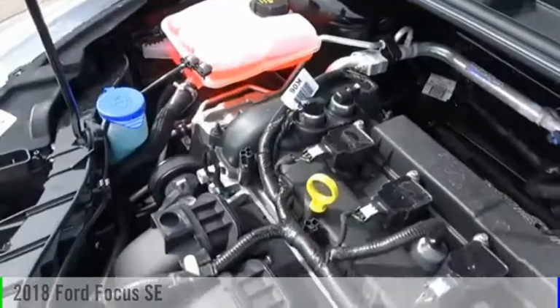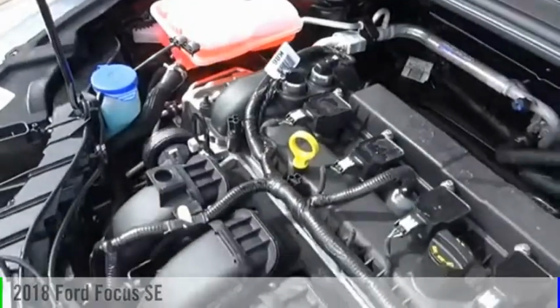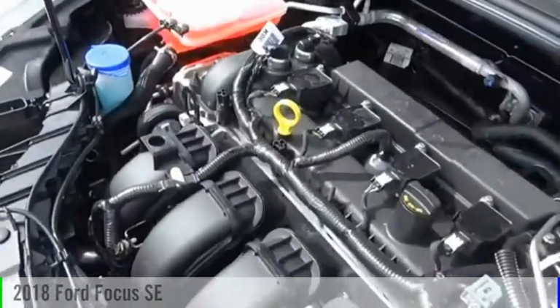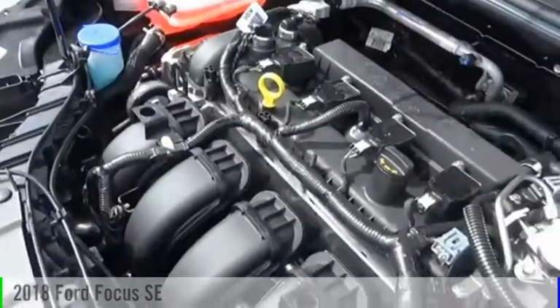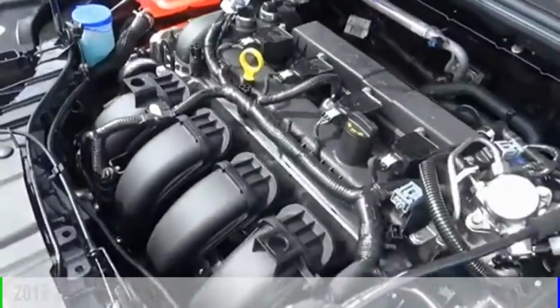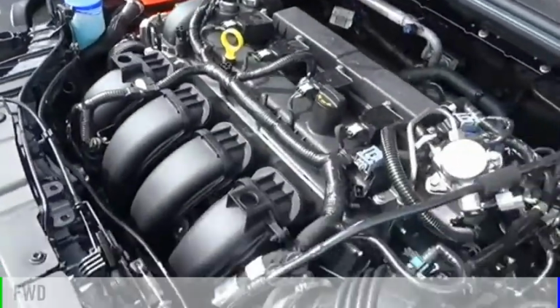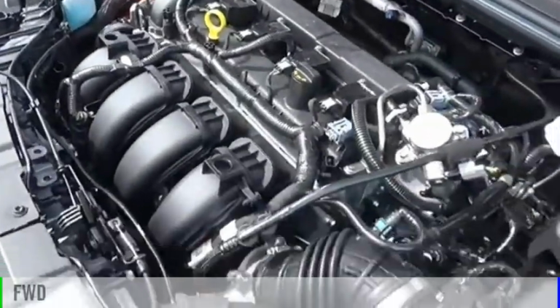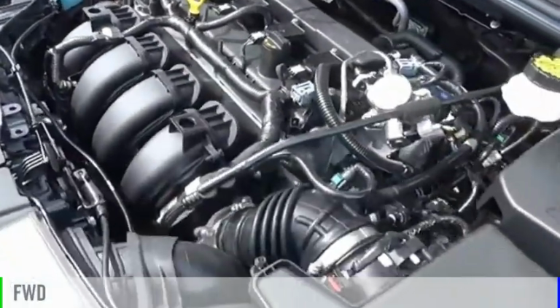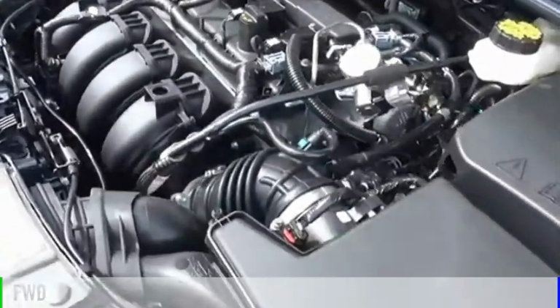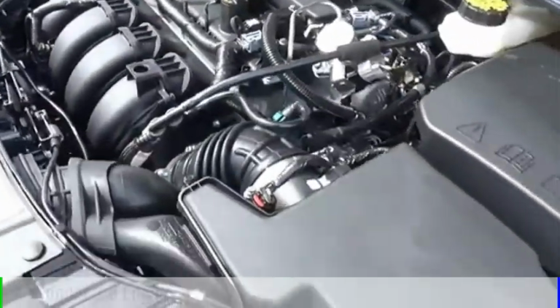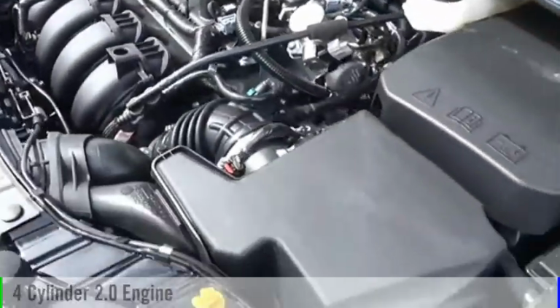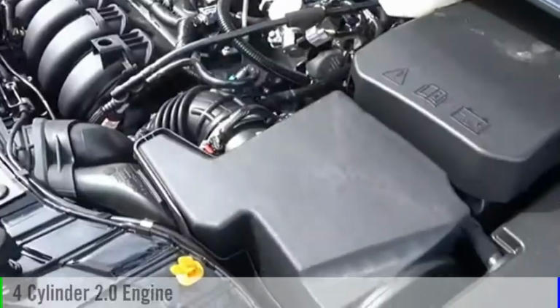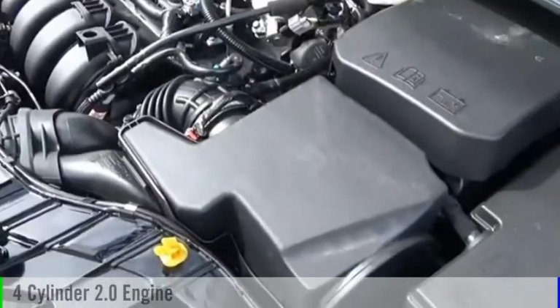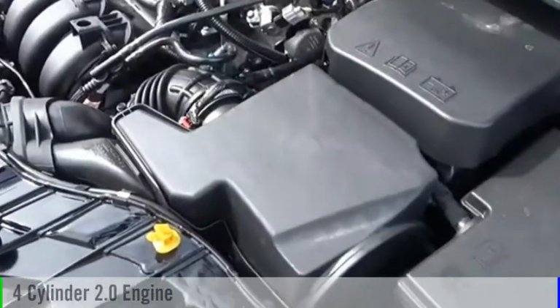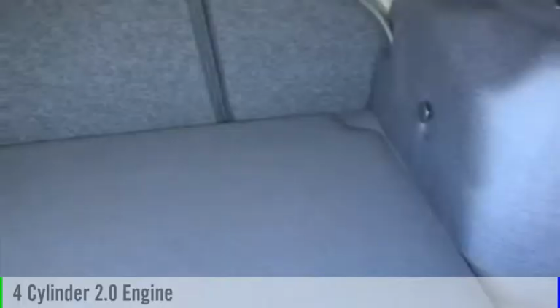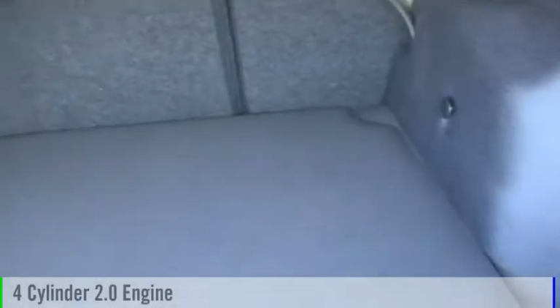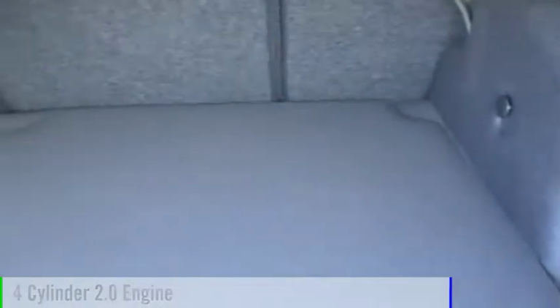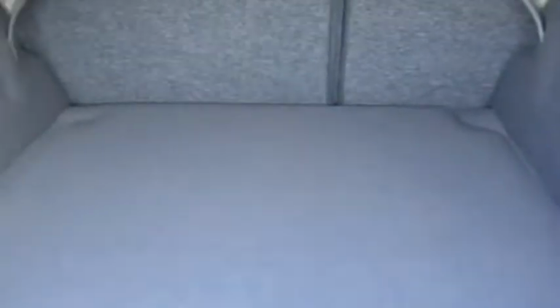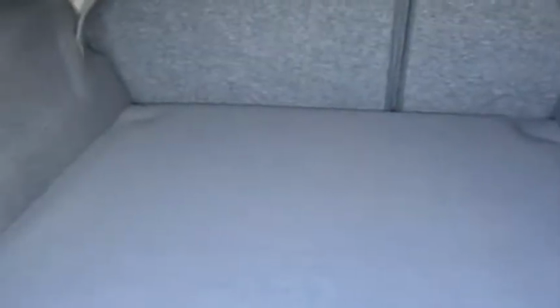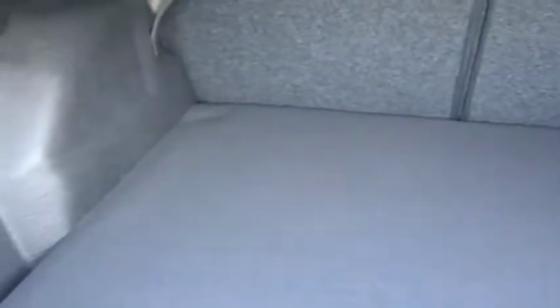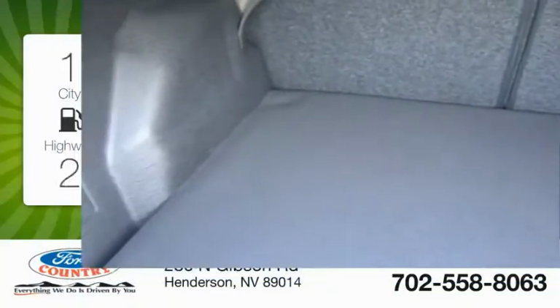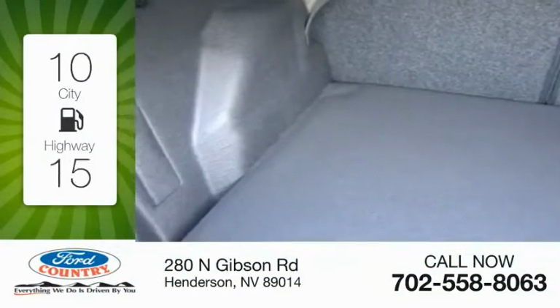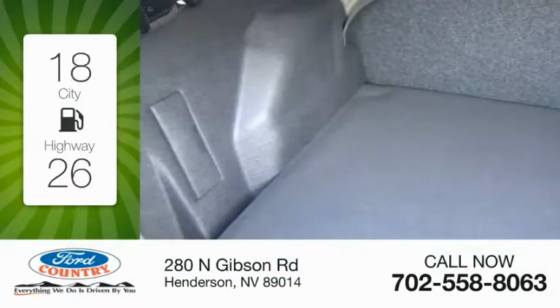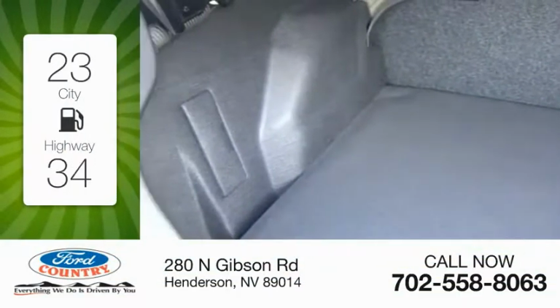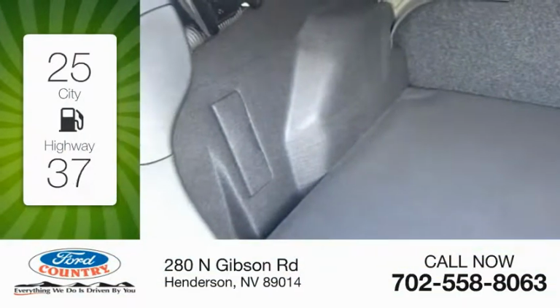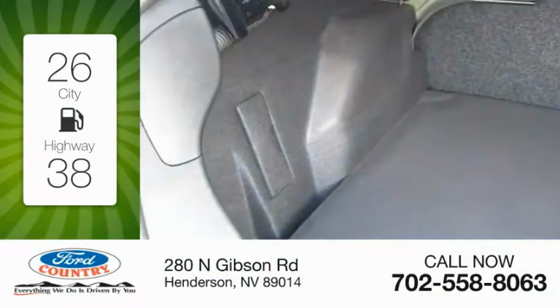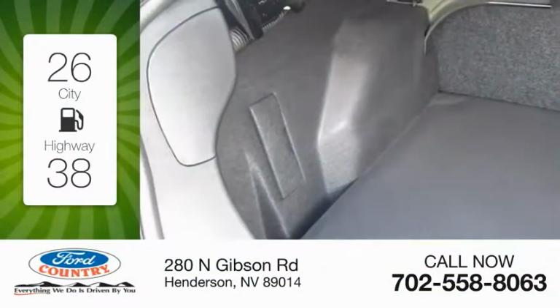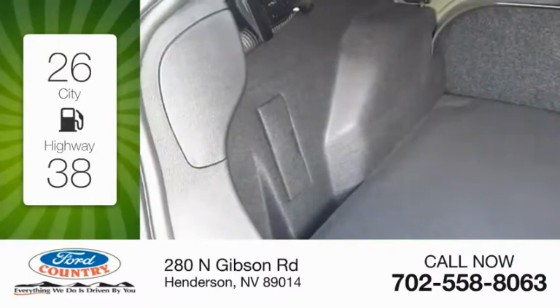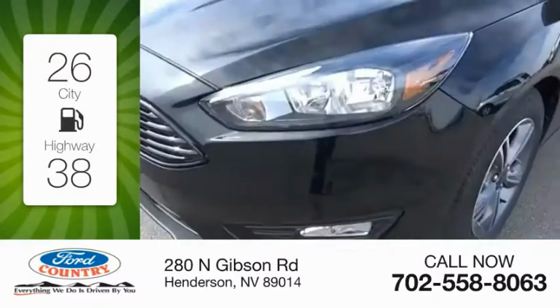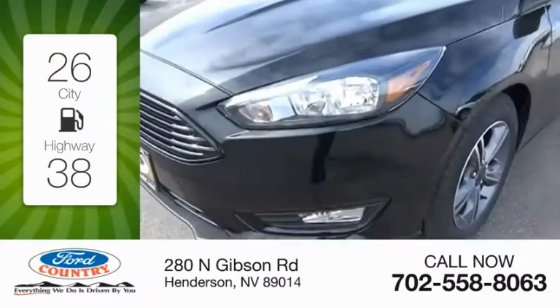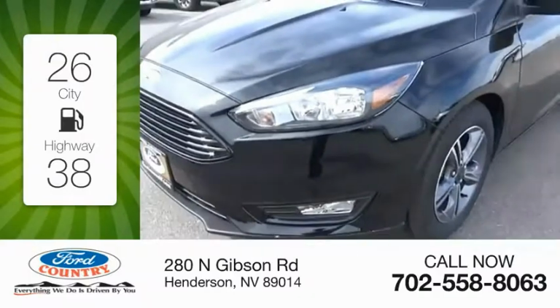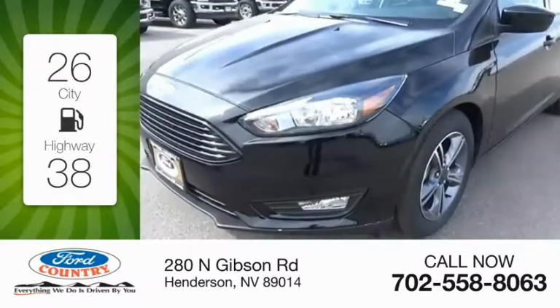This vehicle is powered by a front wheel drive, four-cylinder, 2.0 liter engine. Great fuel efficiency saves you money by requiring fewer trips to the gas station.